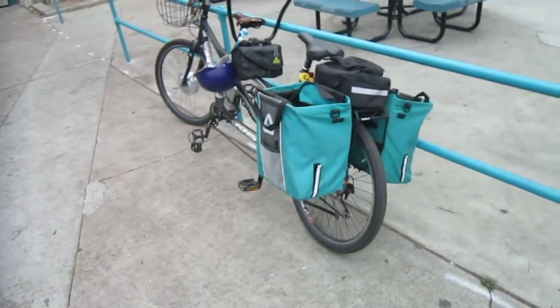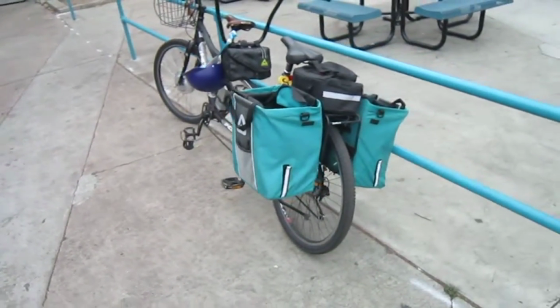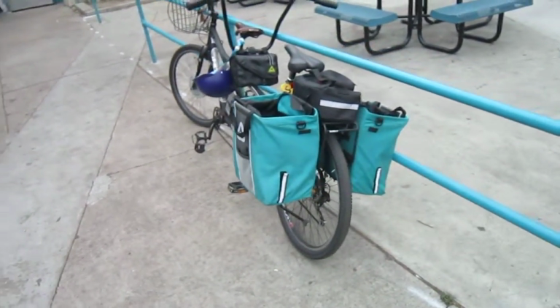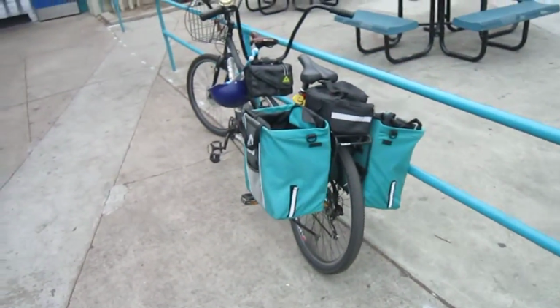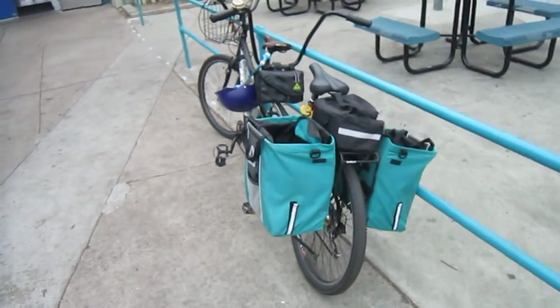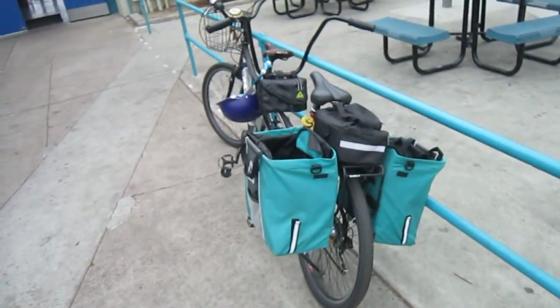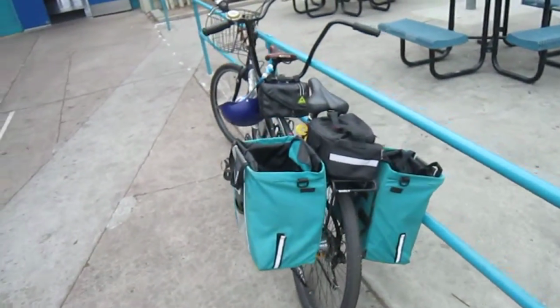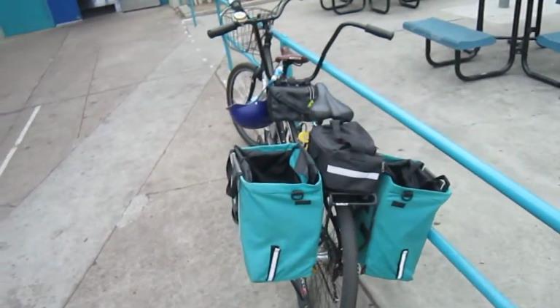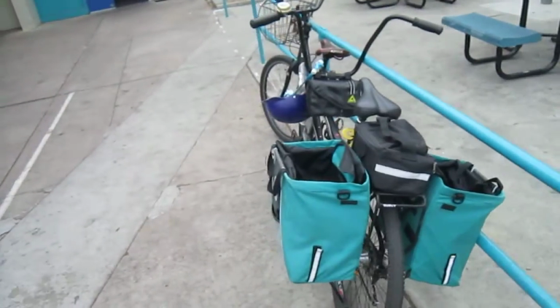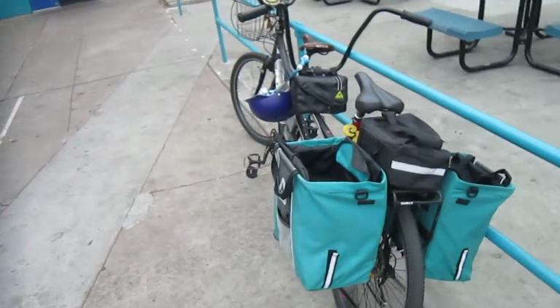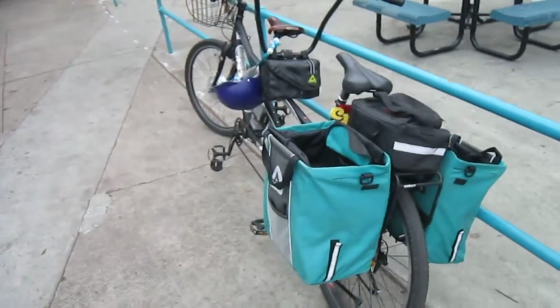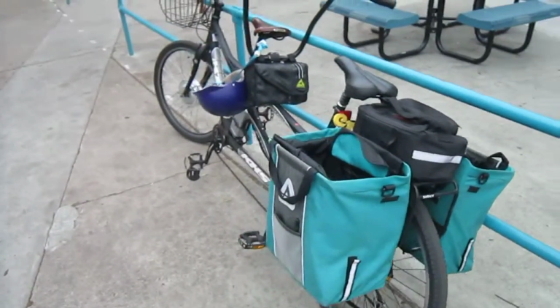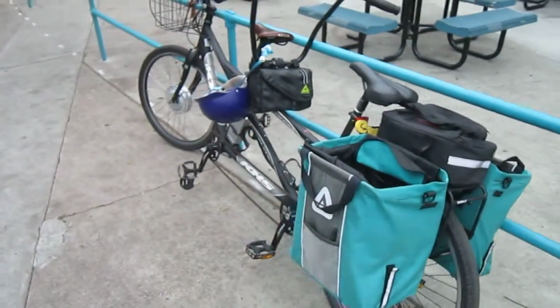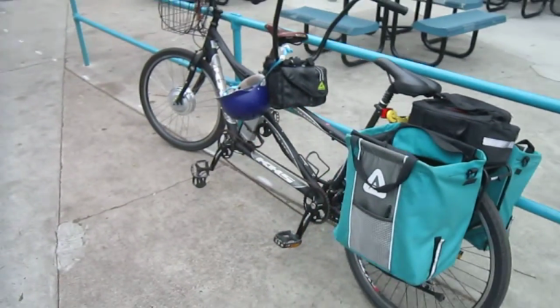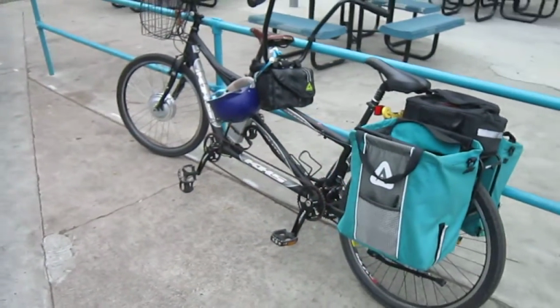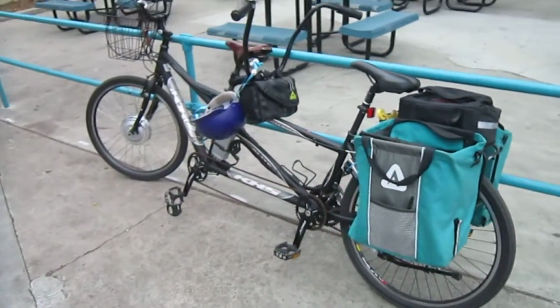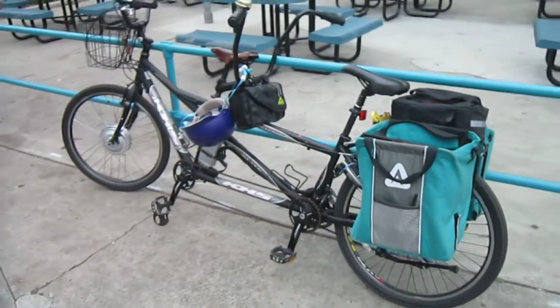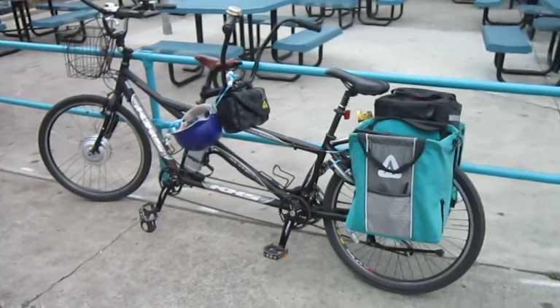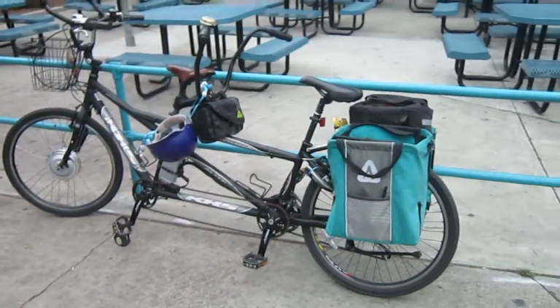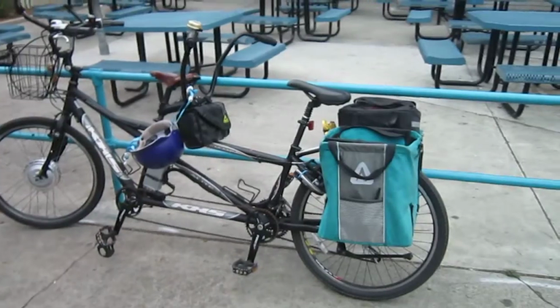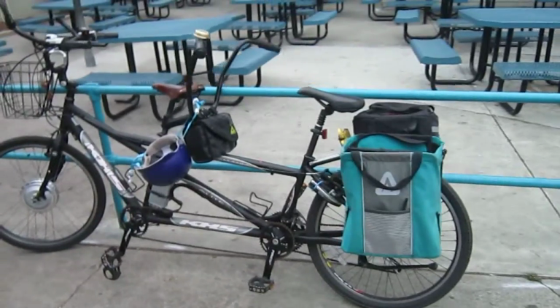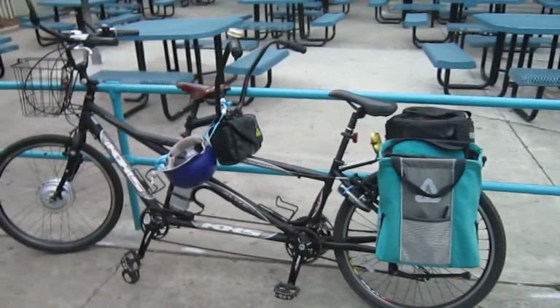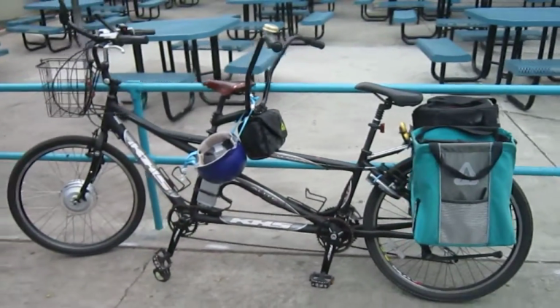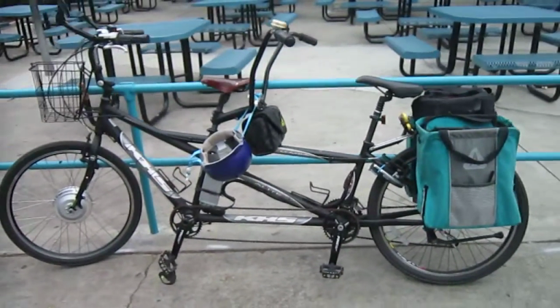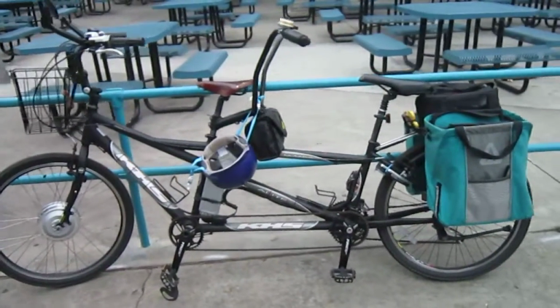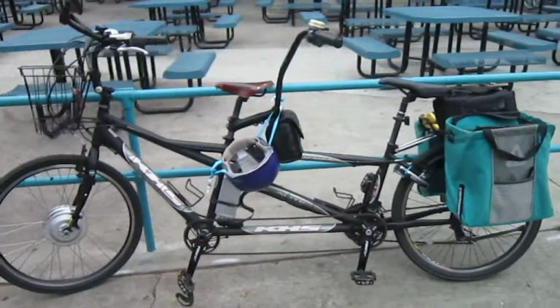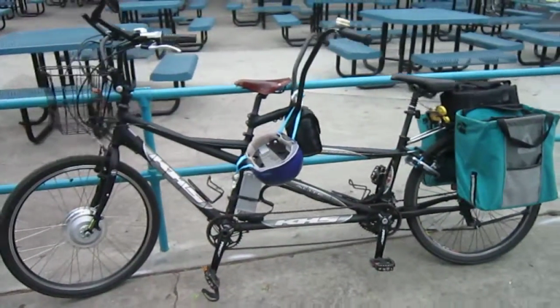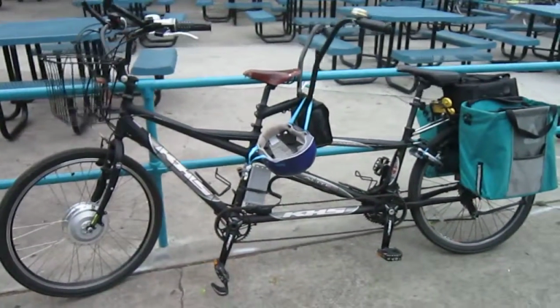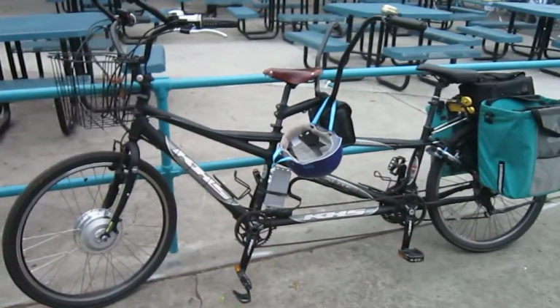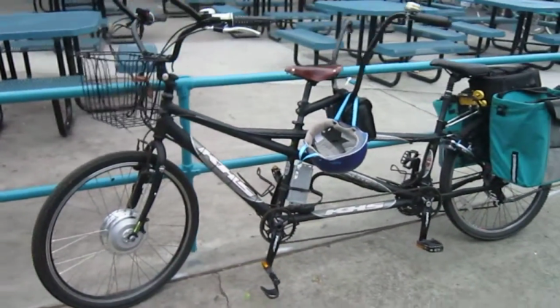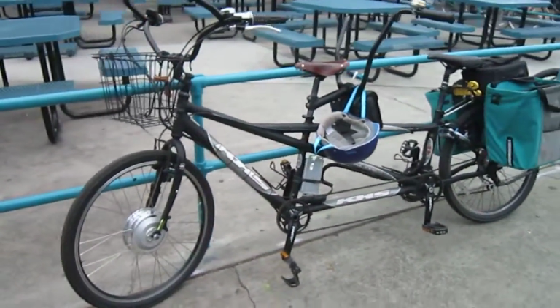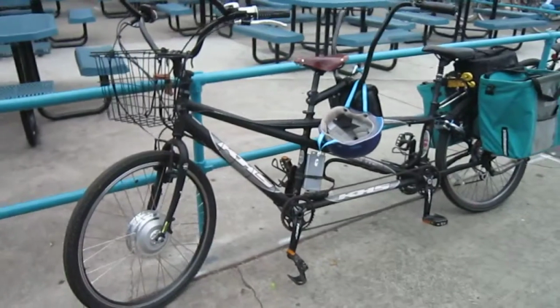We just did a great kids and family fun ride, and this was on the ride — you might have seen it in the videos. The KHS Elite Tandem Electric Assist Conversion. Ready to ride.